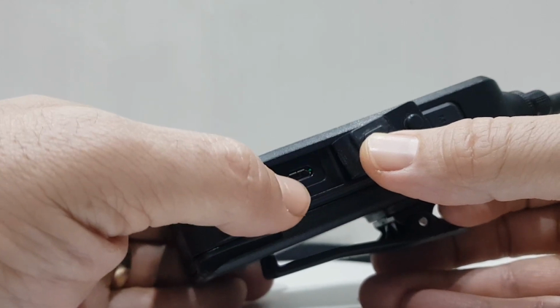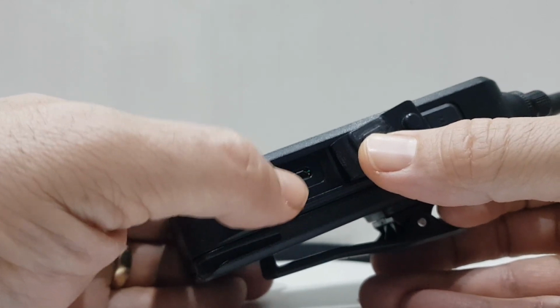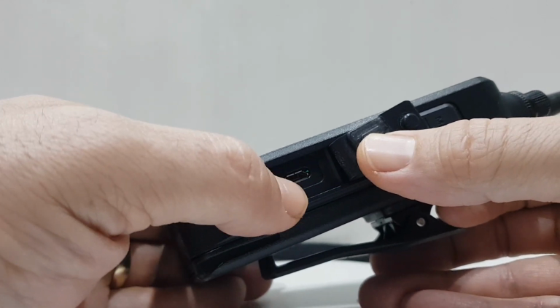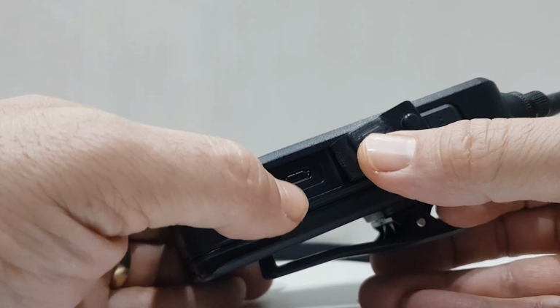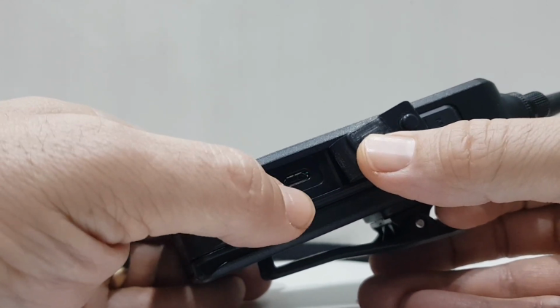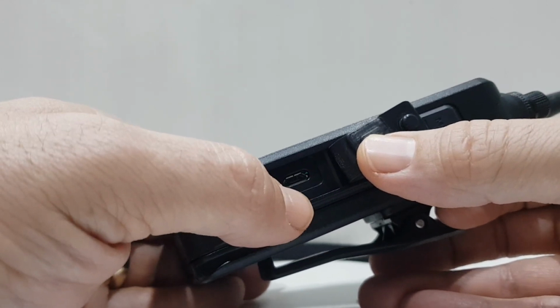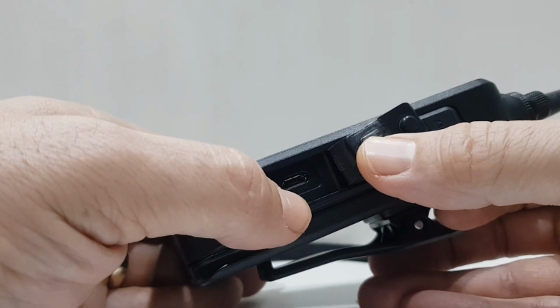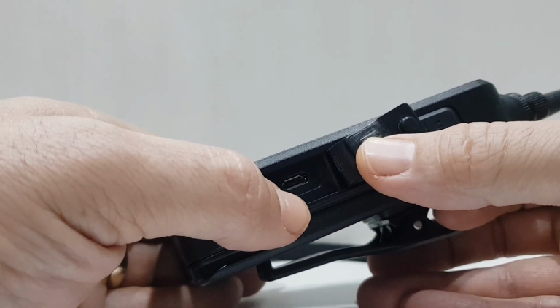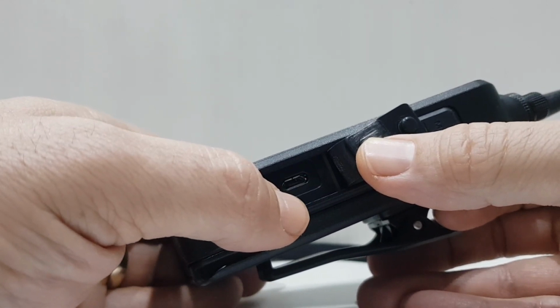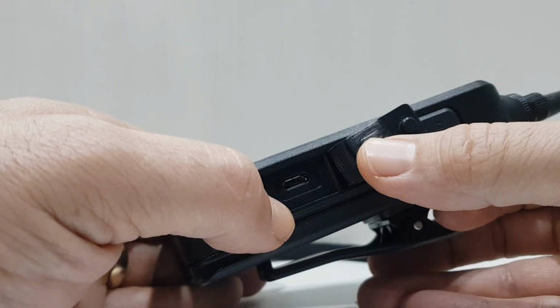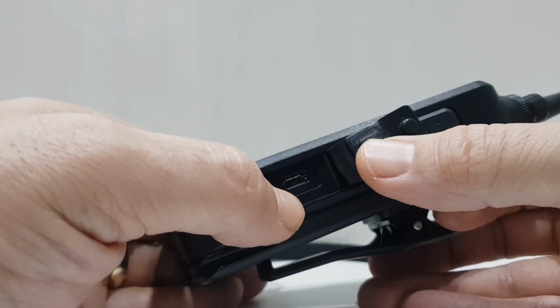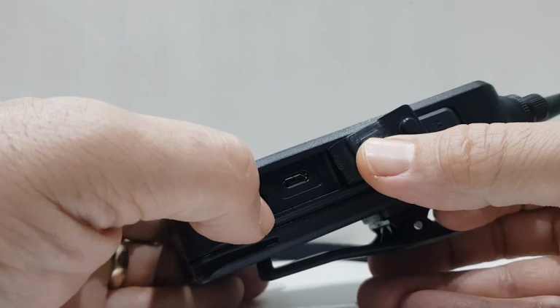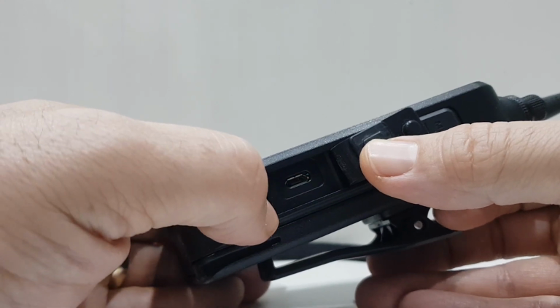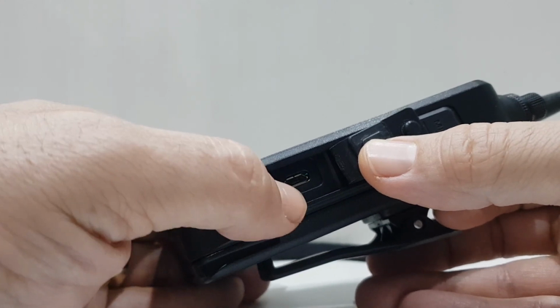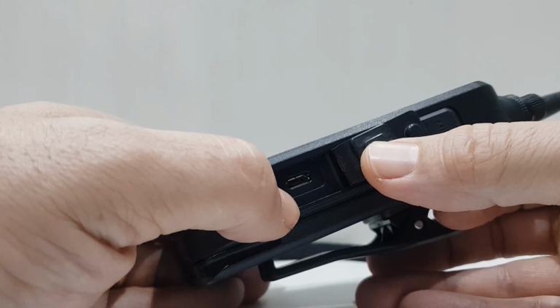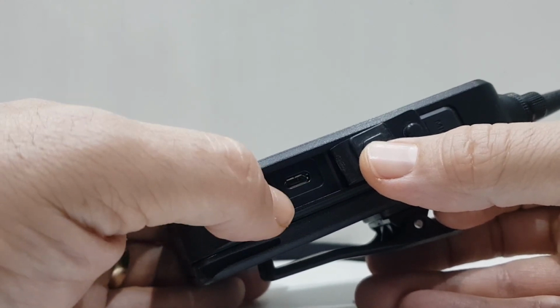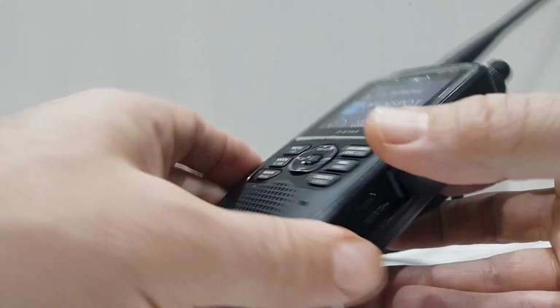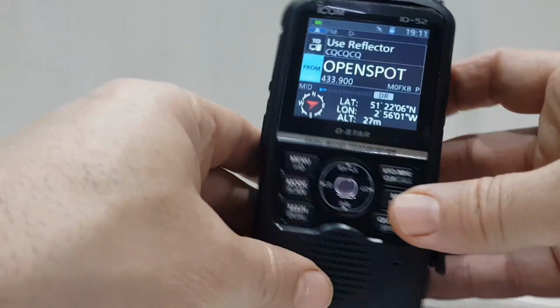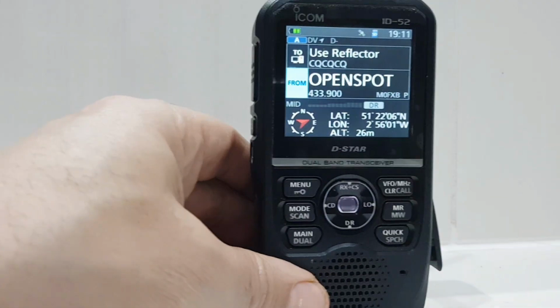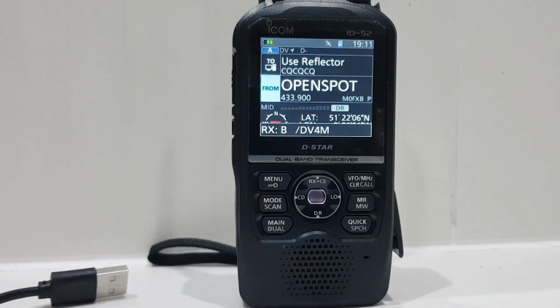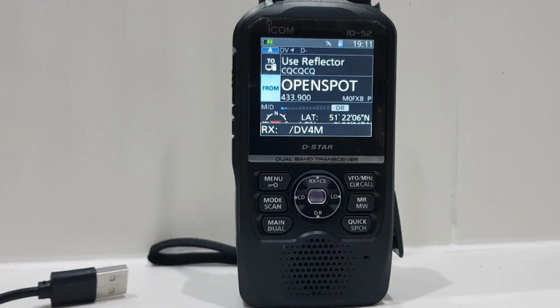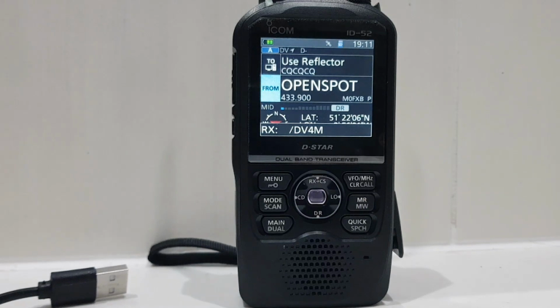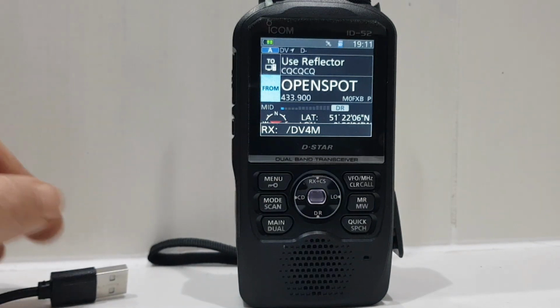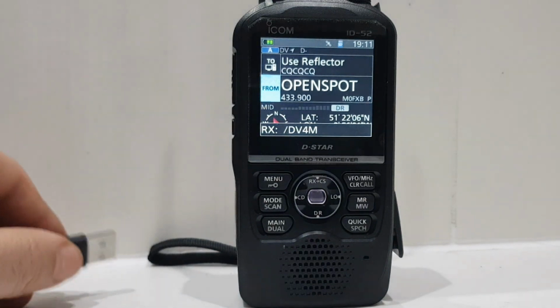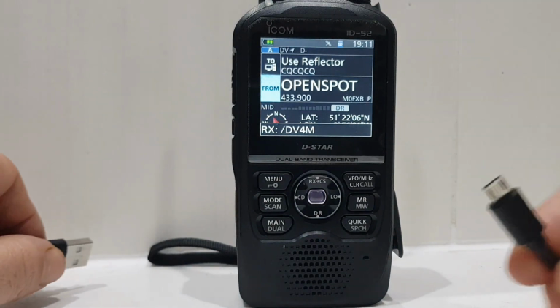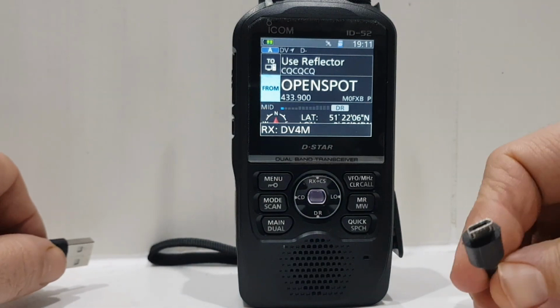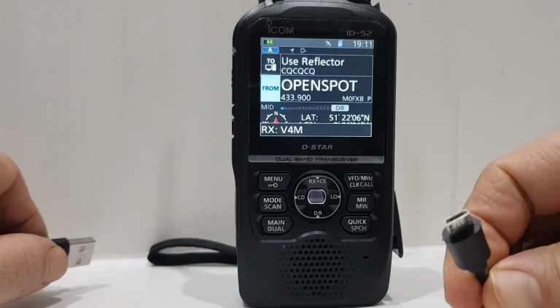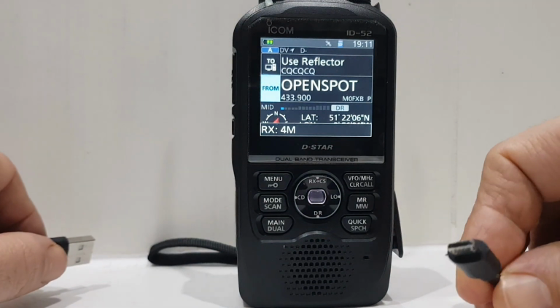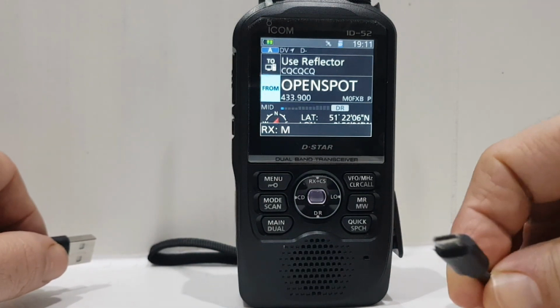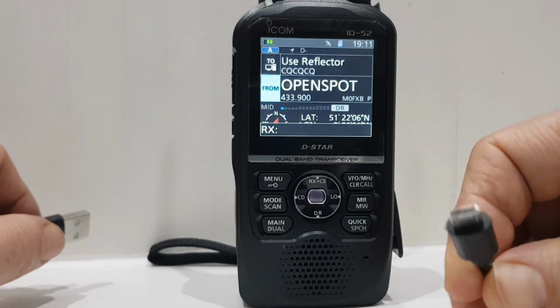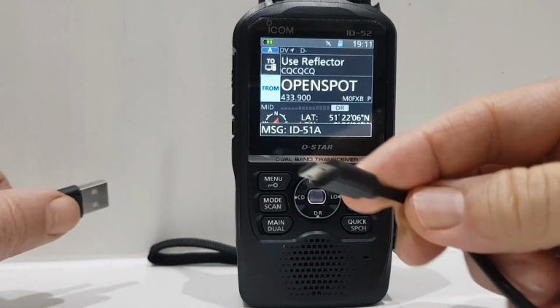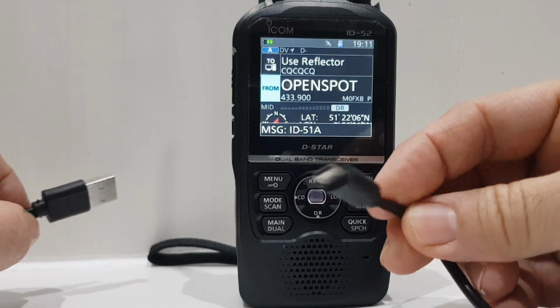The USB port is underneath a flap, above the DC input. This connector is no different from the one on, say, a Samsung phone — it's the same kind of connector but it's the B type. So let's show you the lead. One end is the lead that goes into the radio.